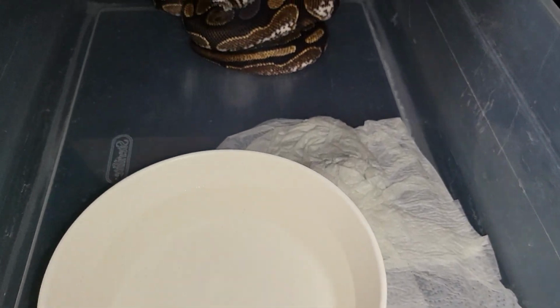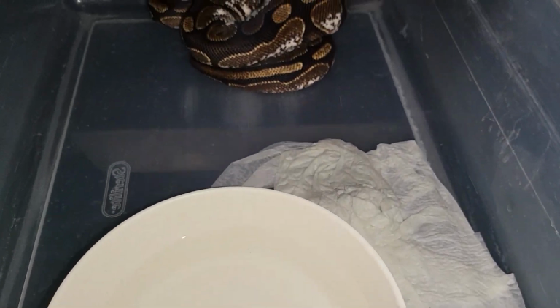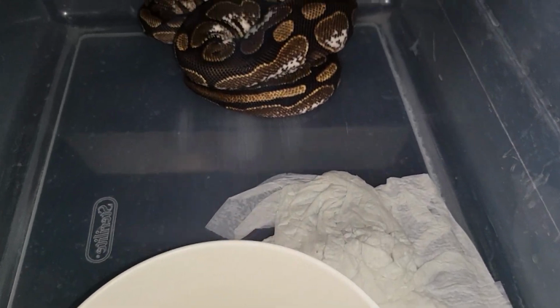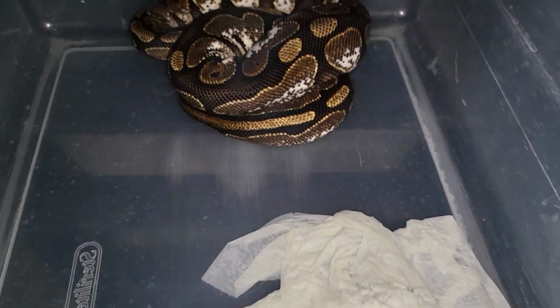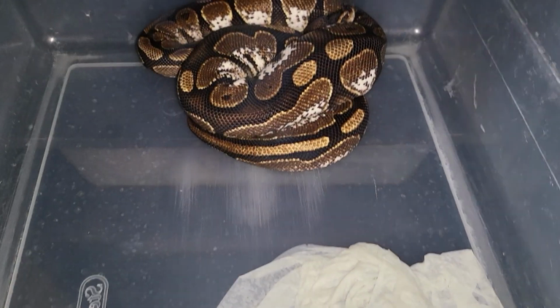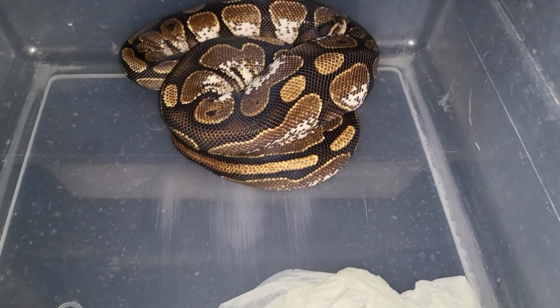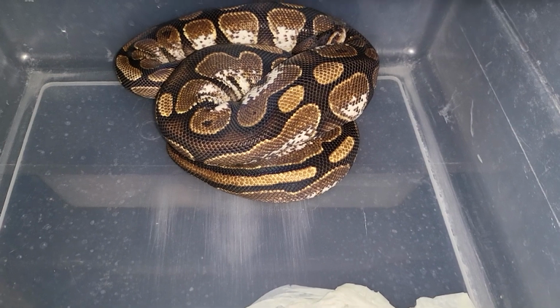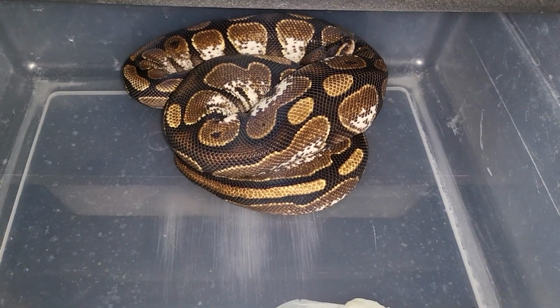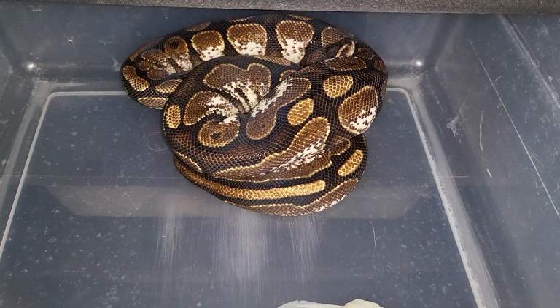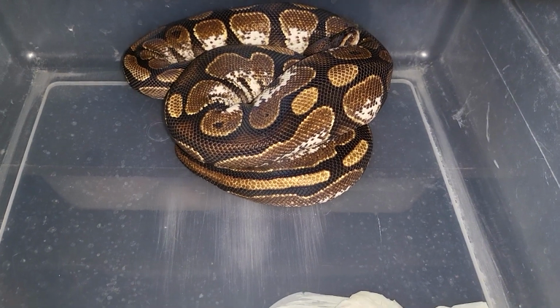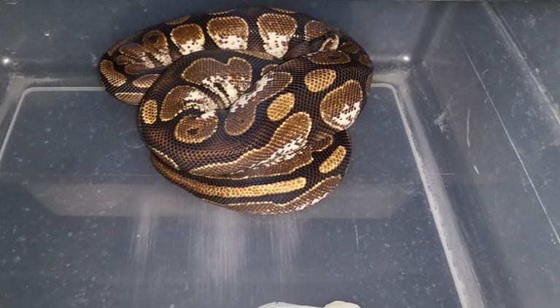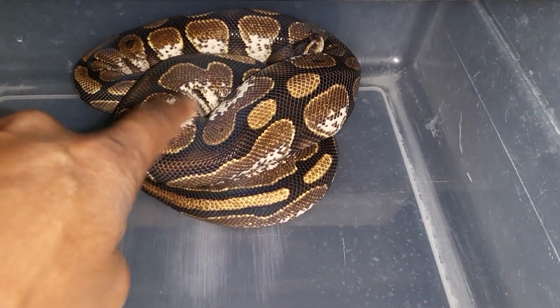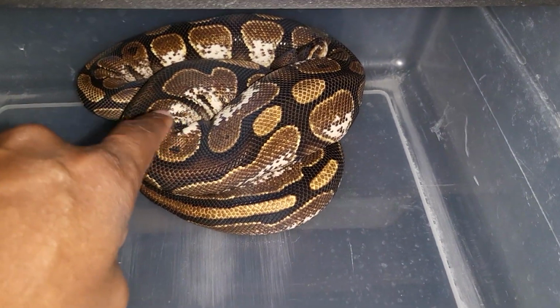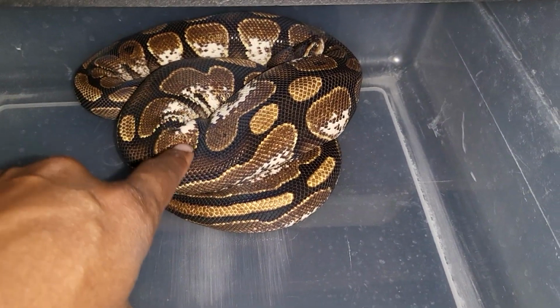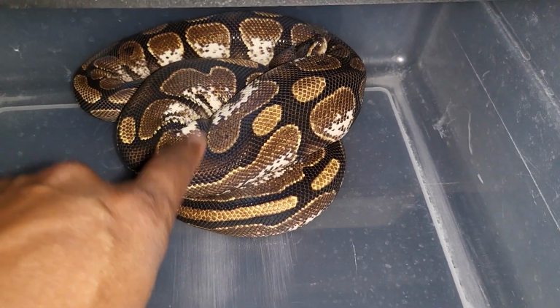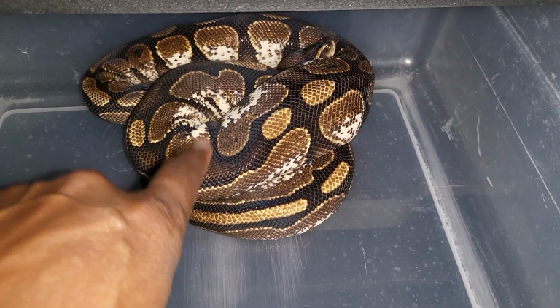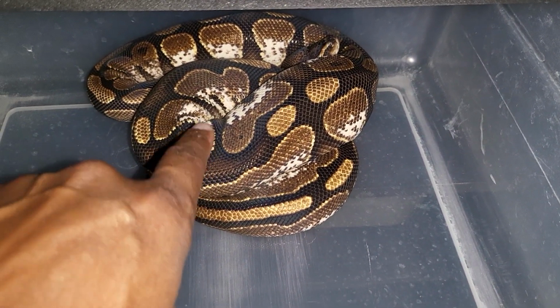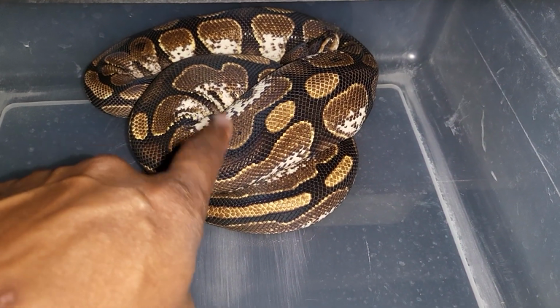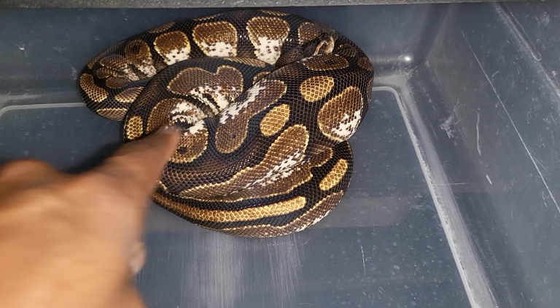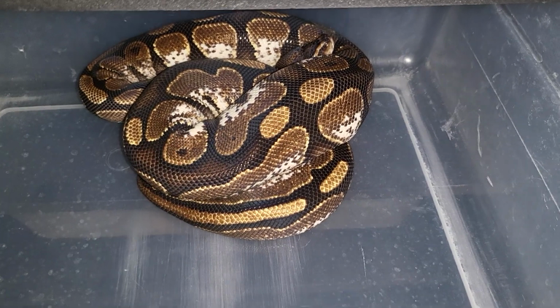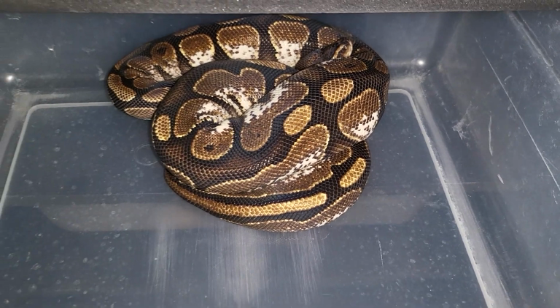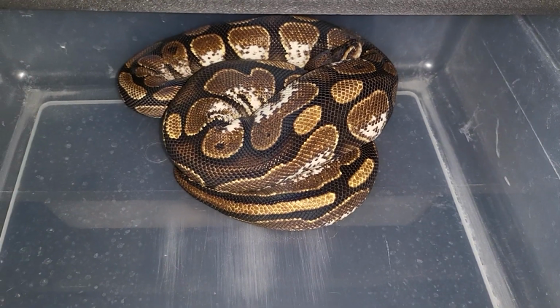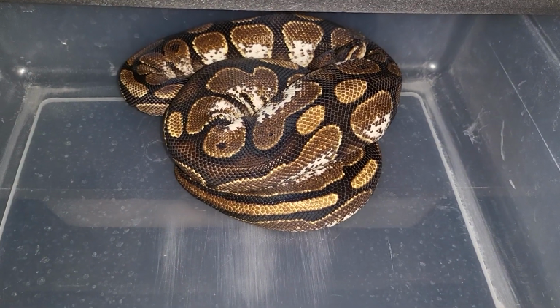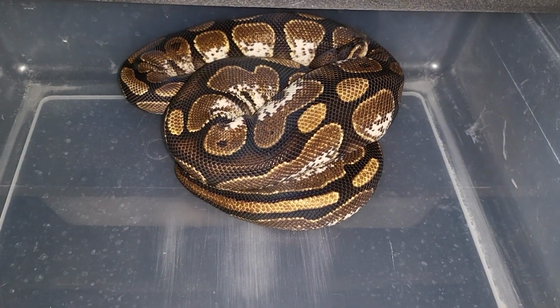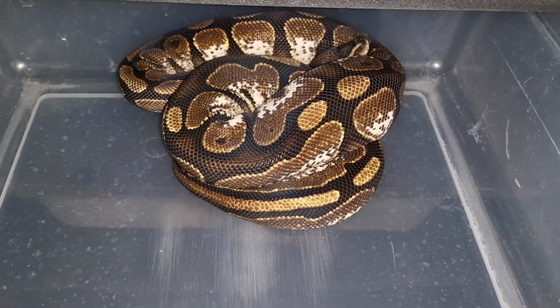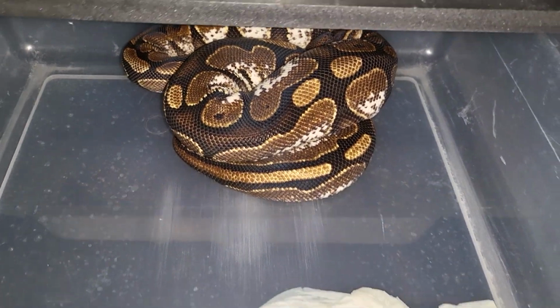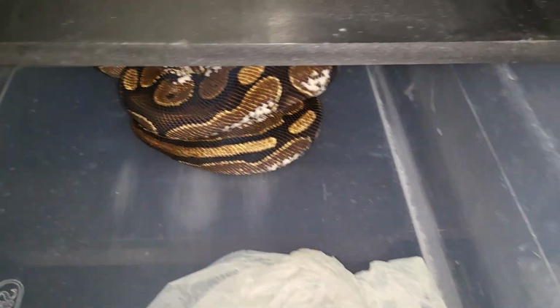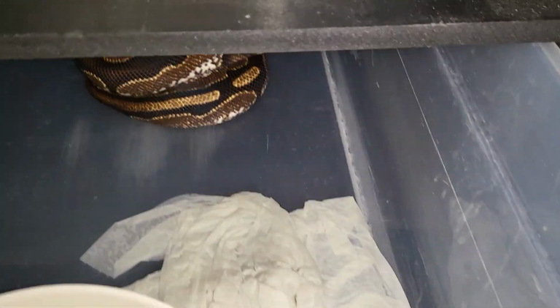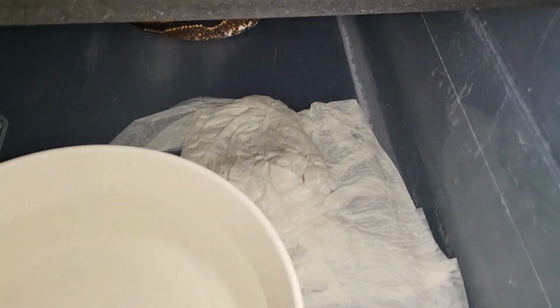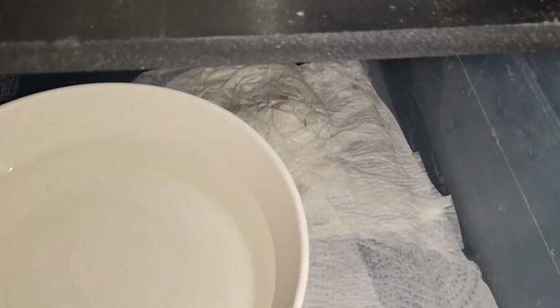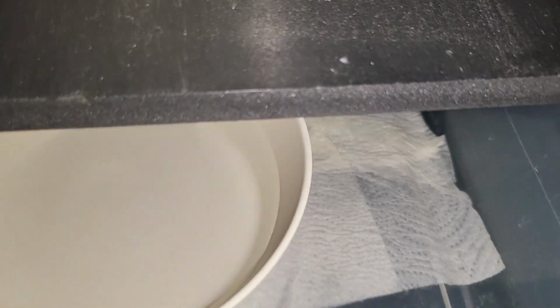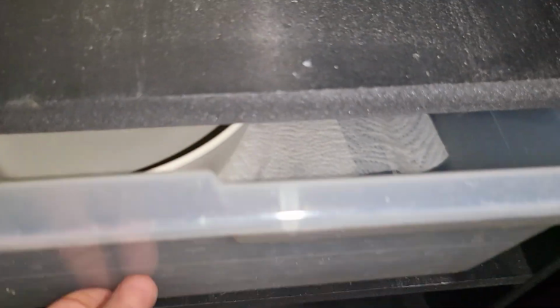Oh my Sugar — that's my Sugar. She's in shed. Knock knock, hello! She don't want to get out. It's my Sugar girl, you messed that paper up.